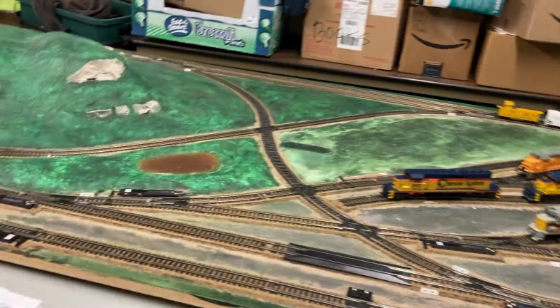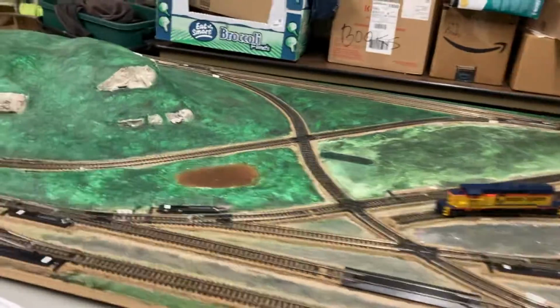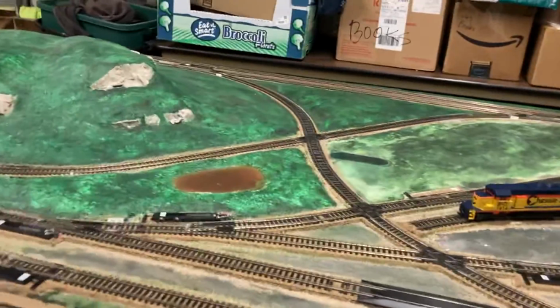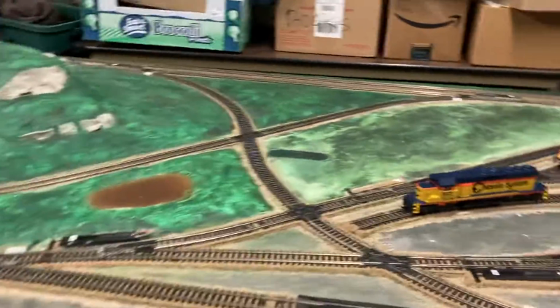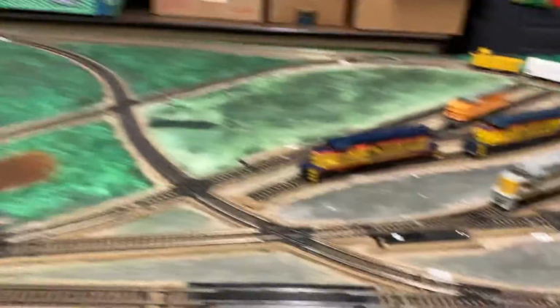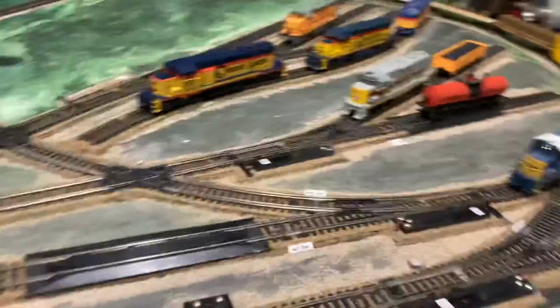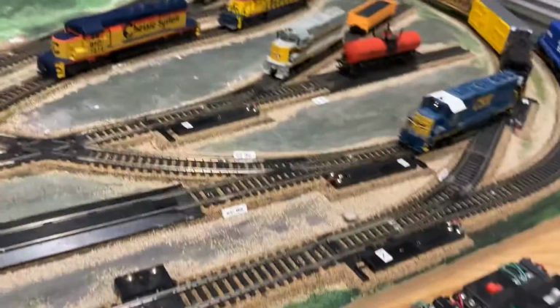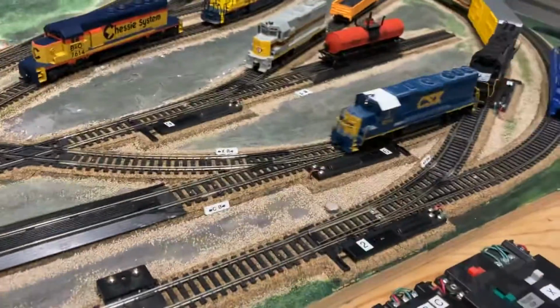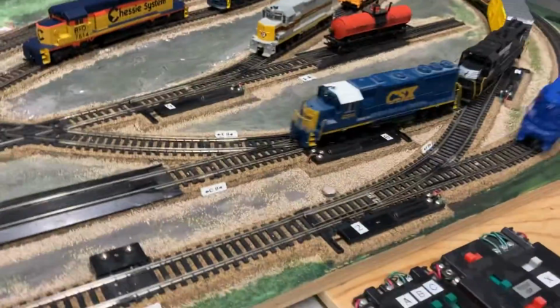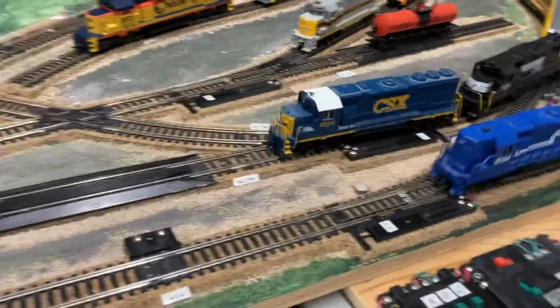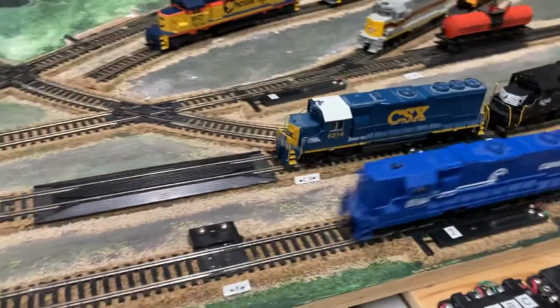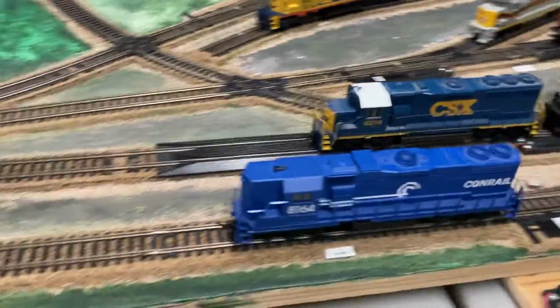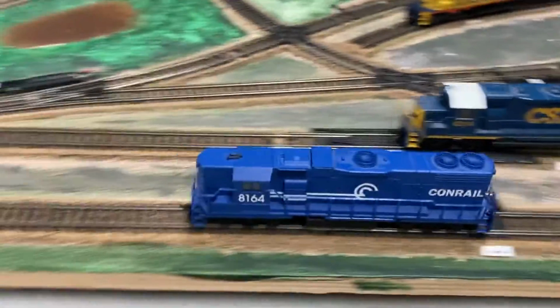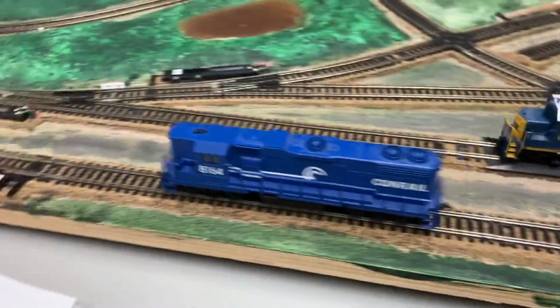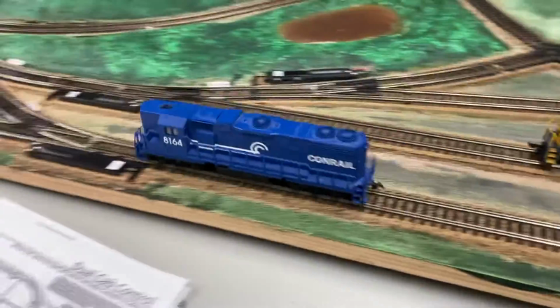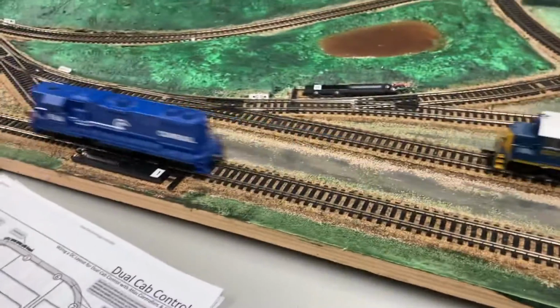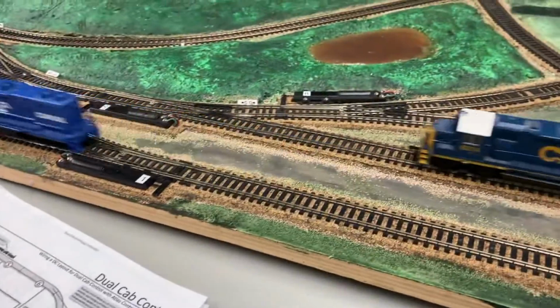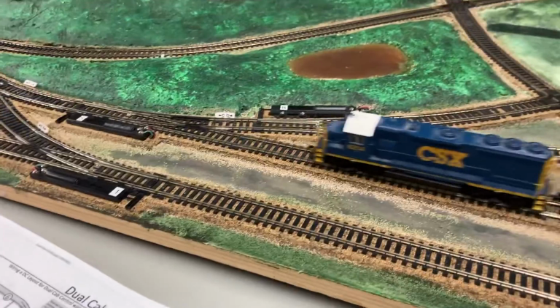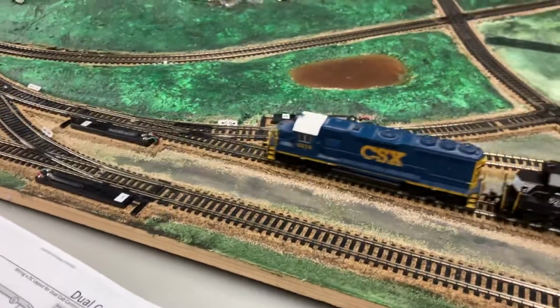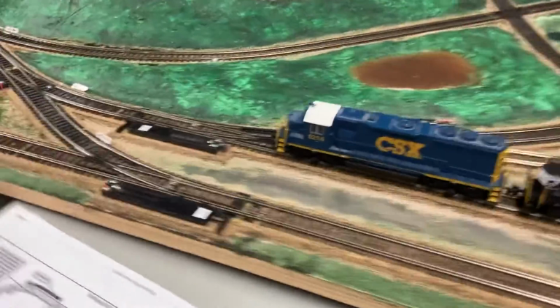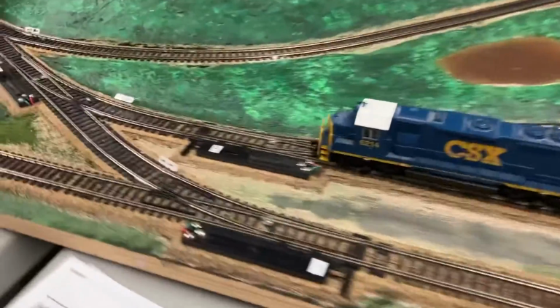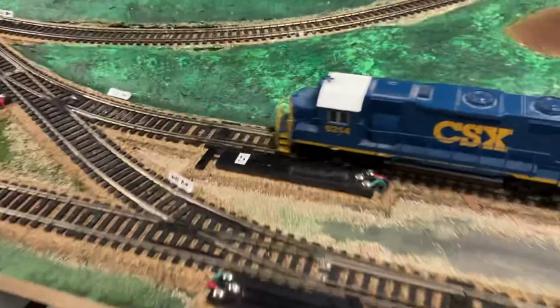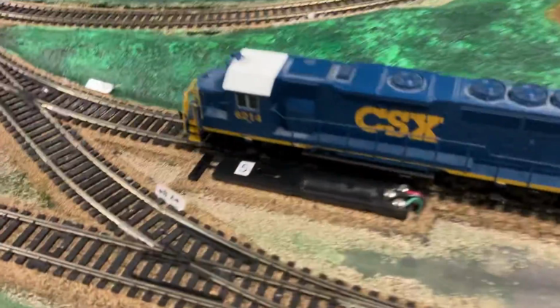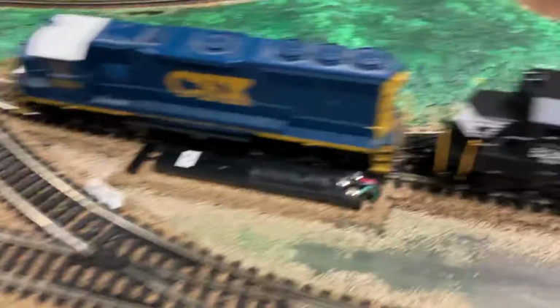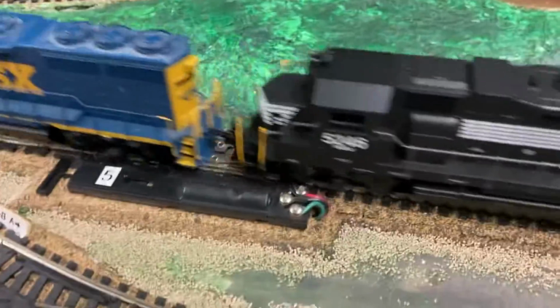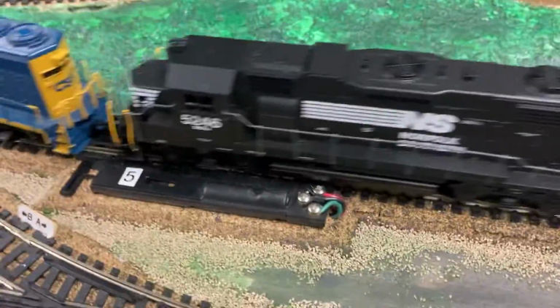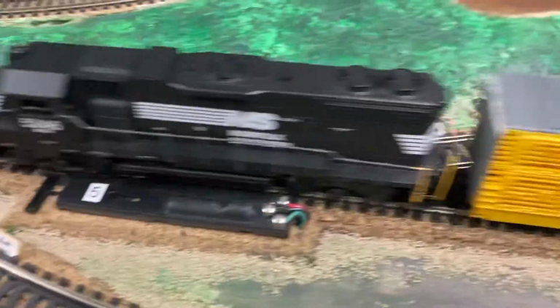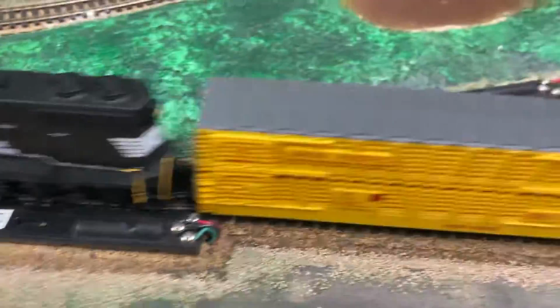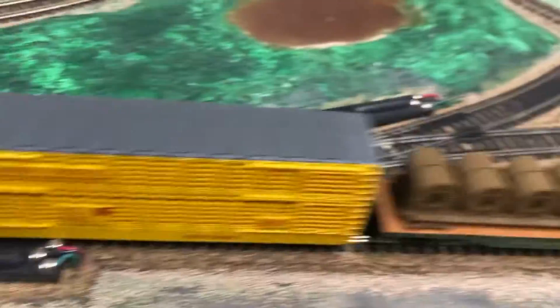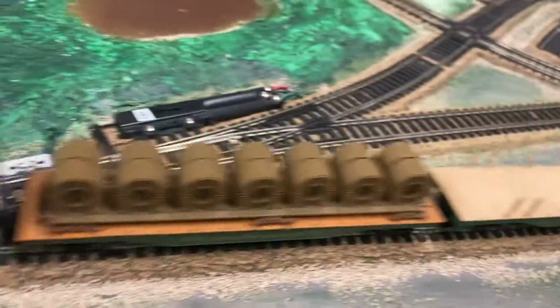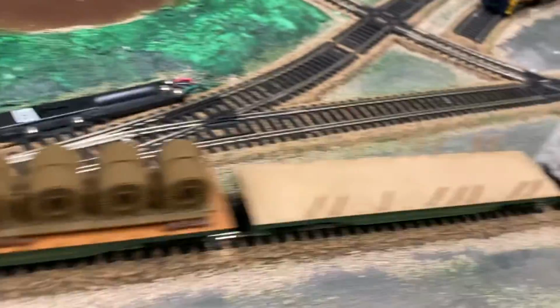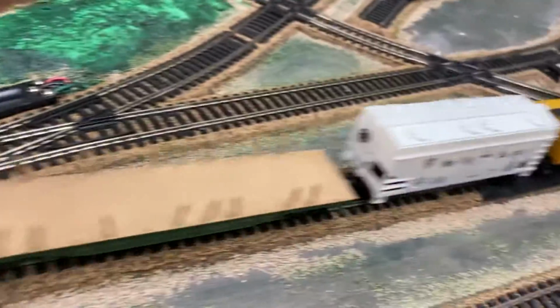Hey guys, this is our train layout so far. We have the CSX with the notebook cellar carrying some coal.